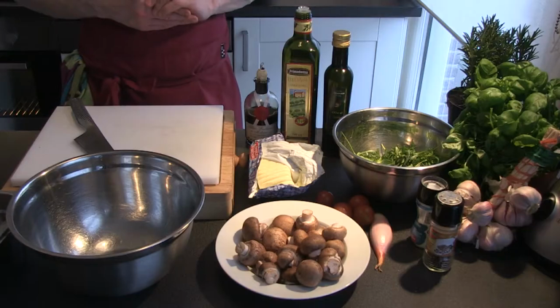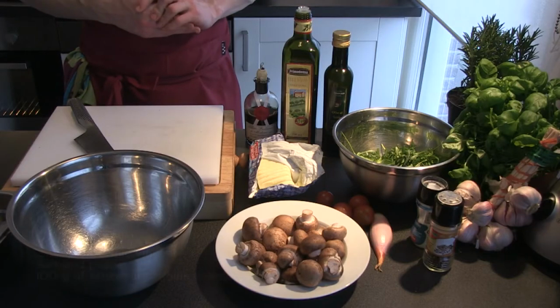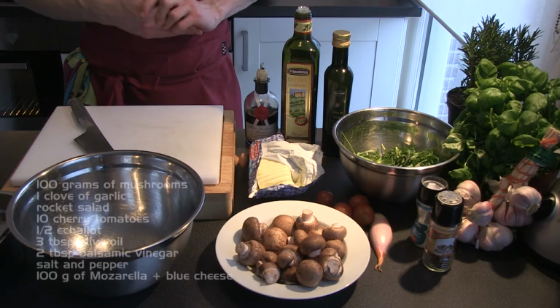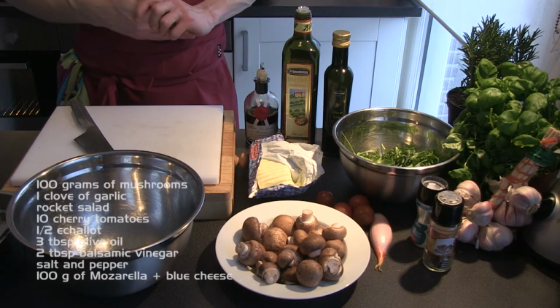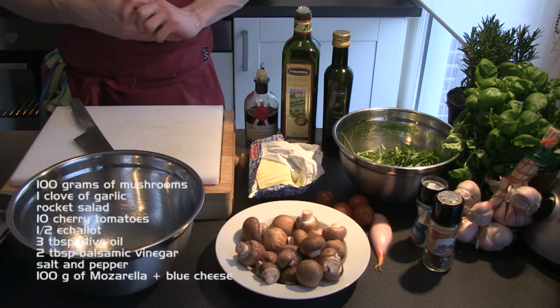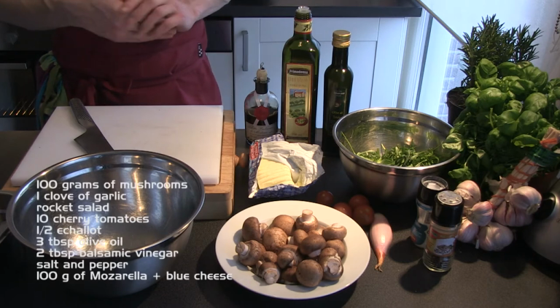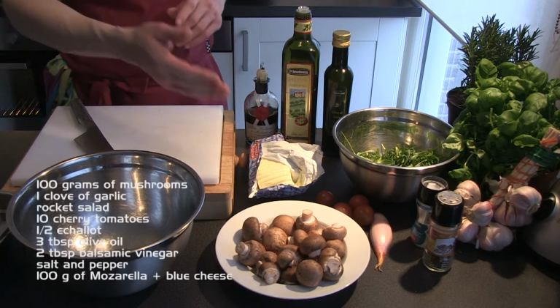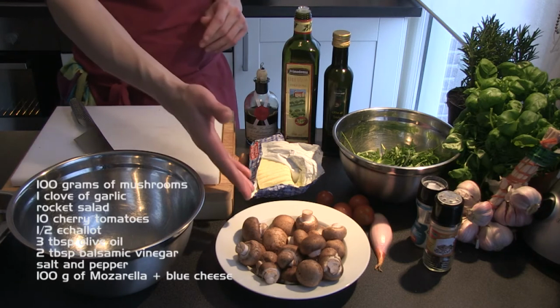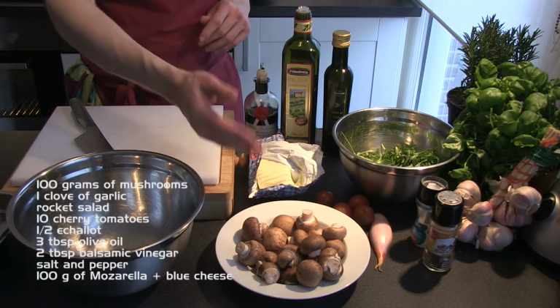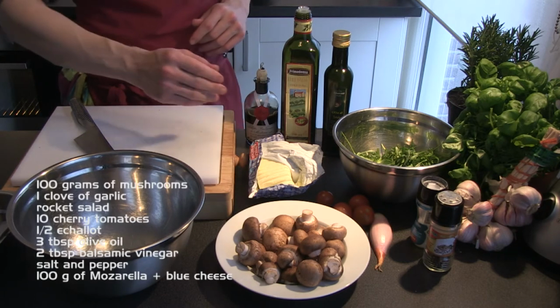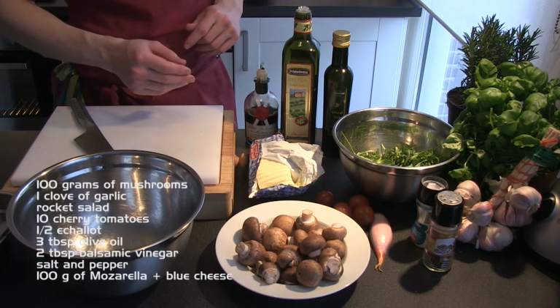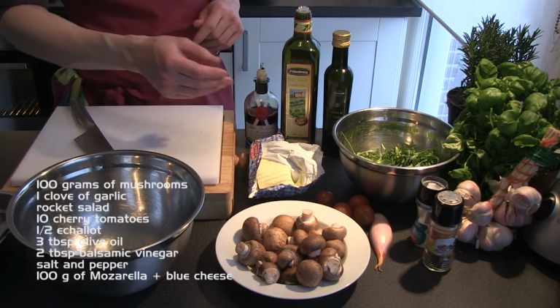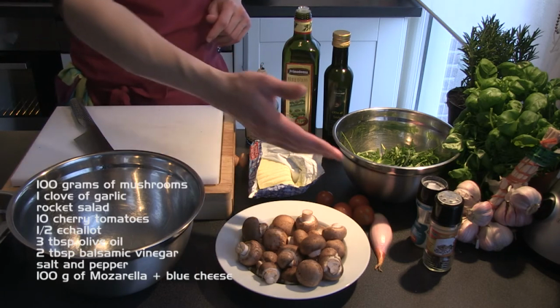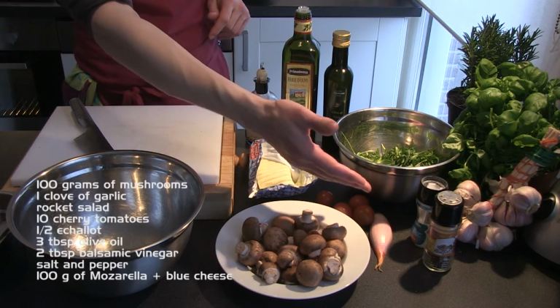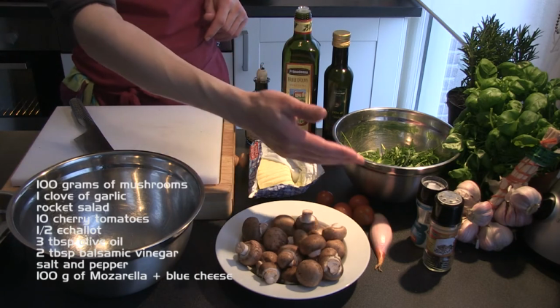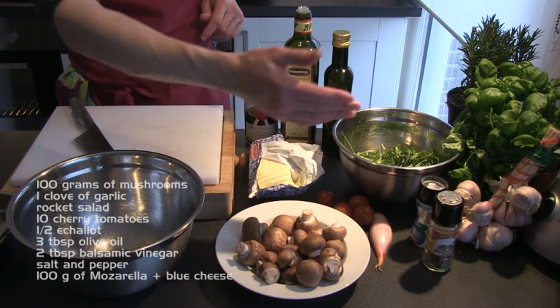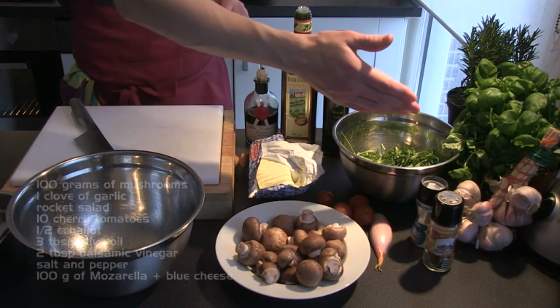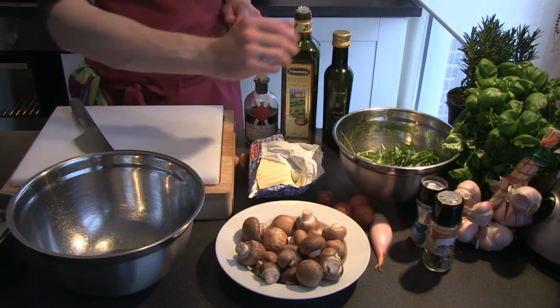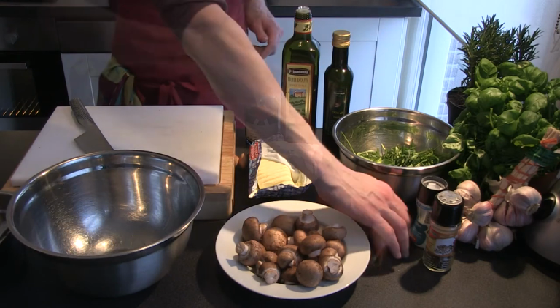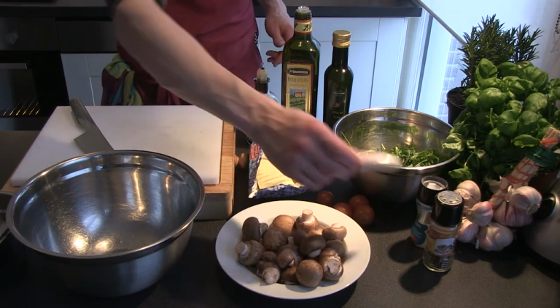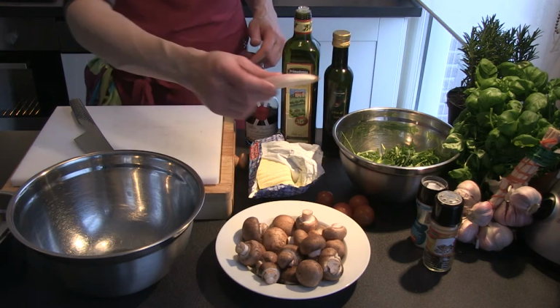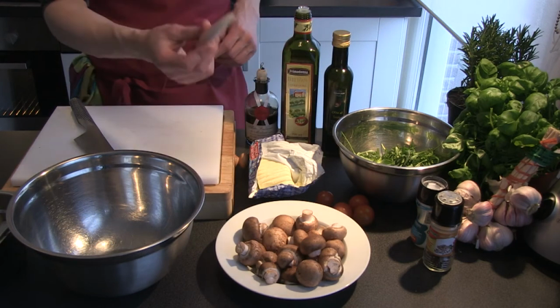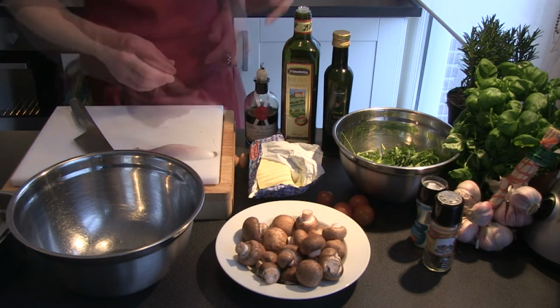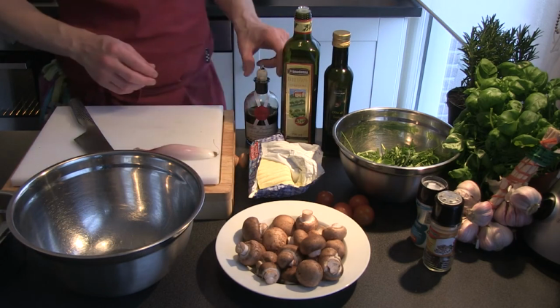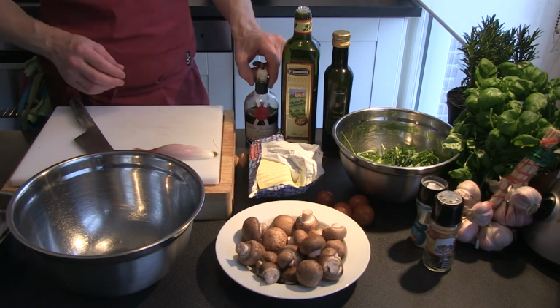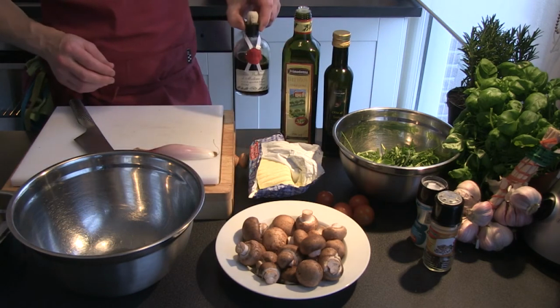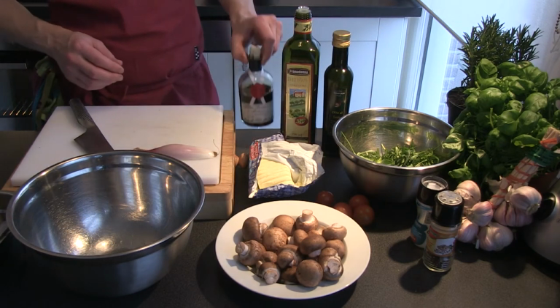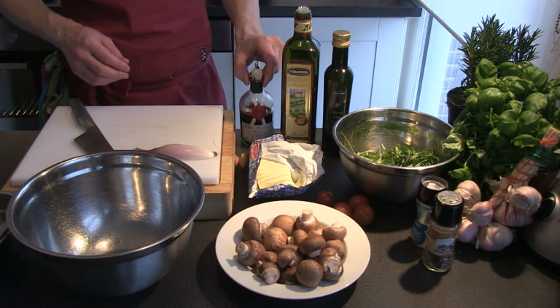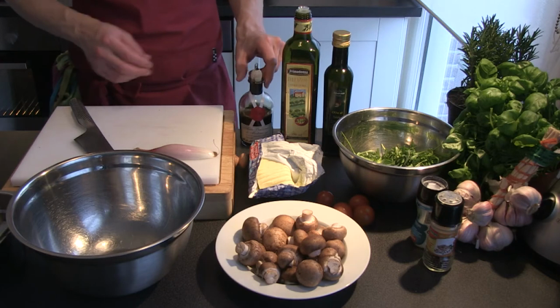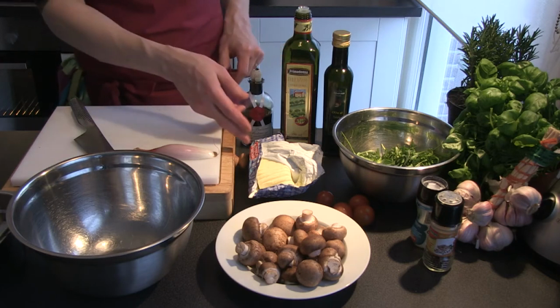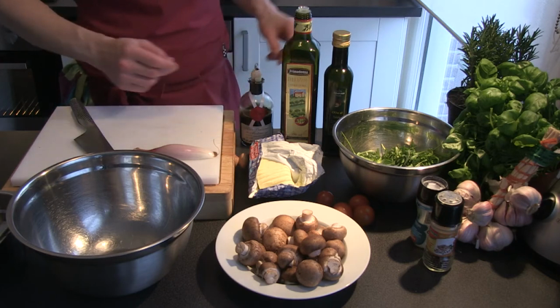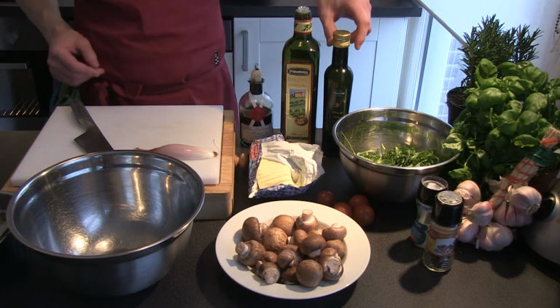To make the first bruschetta we need mushrooms, salt, pepper, garlic, rocket salad, cherry tomatoes, echalotte, olive oil, balsamic vinegar, and optionally a few drops of truffle oil.